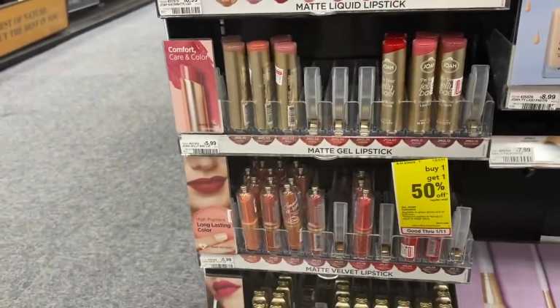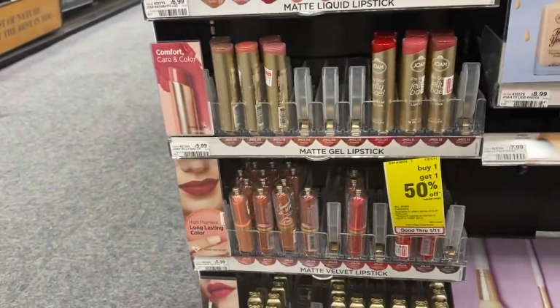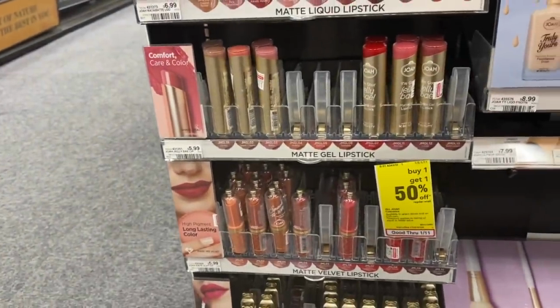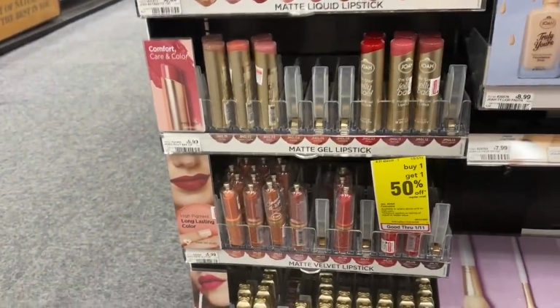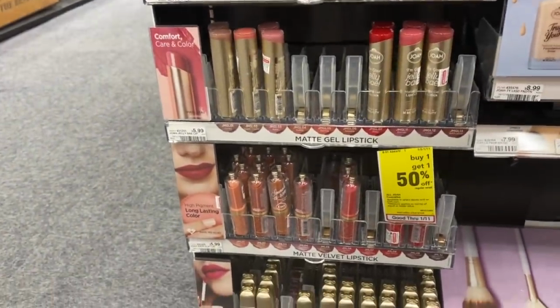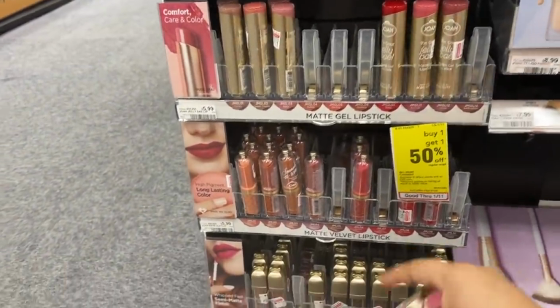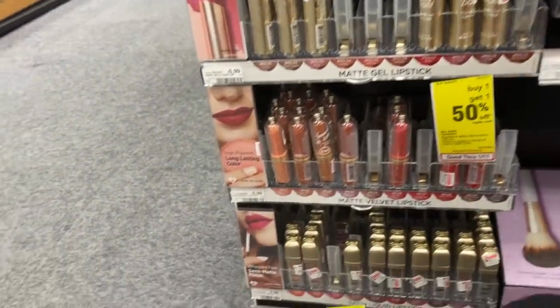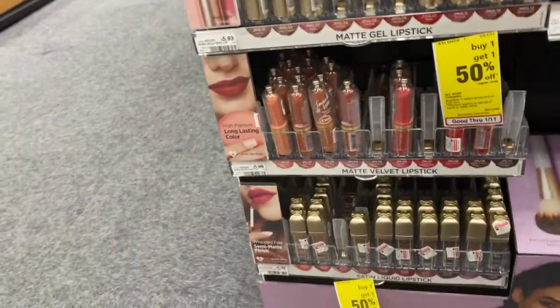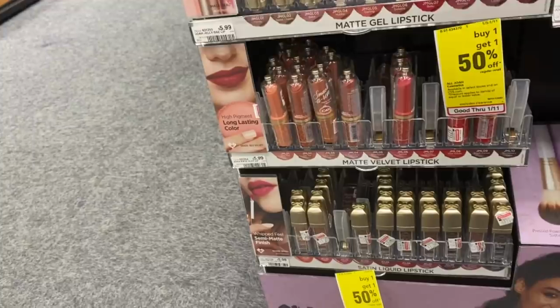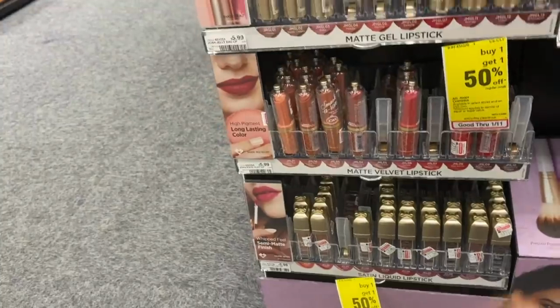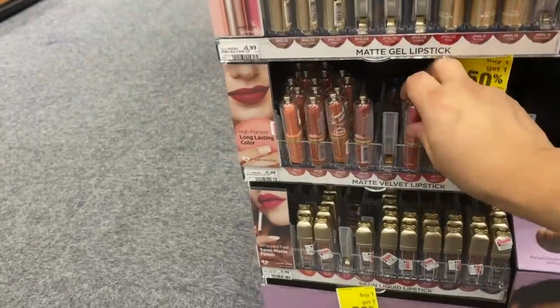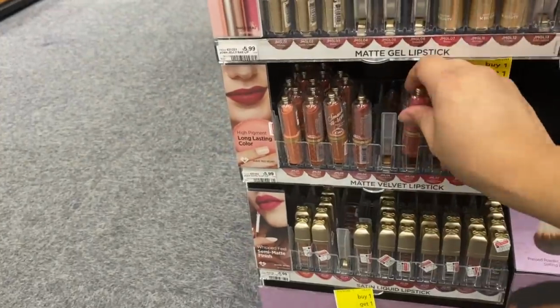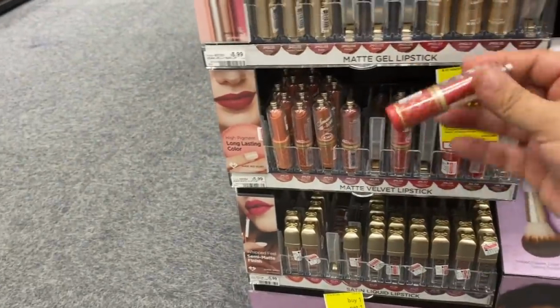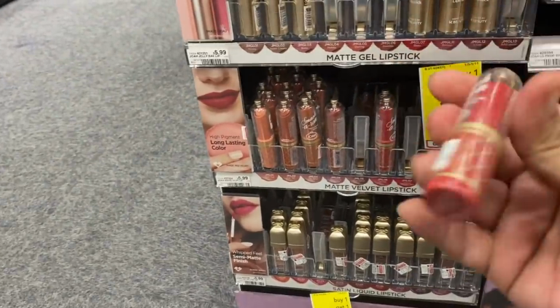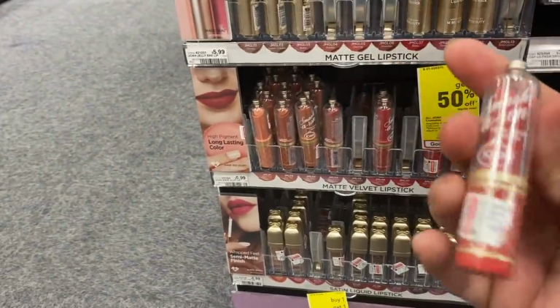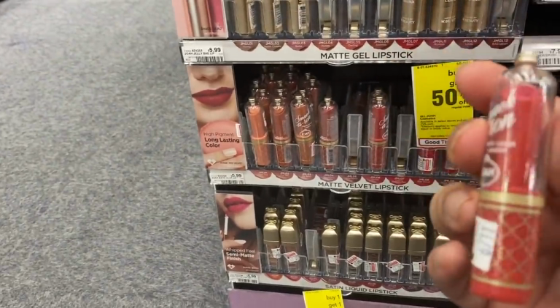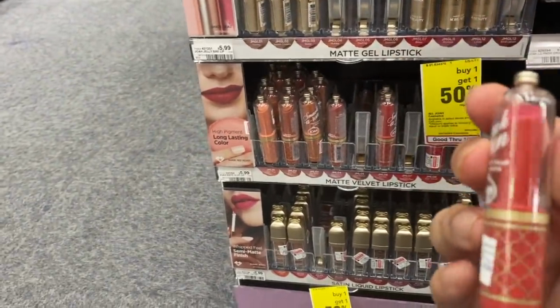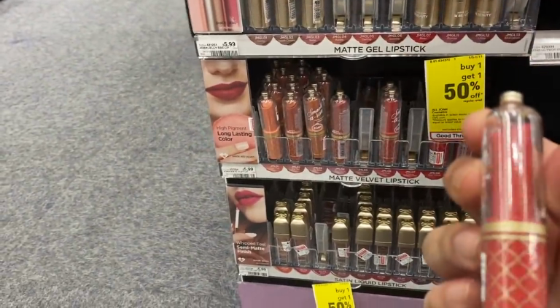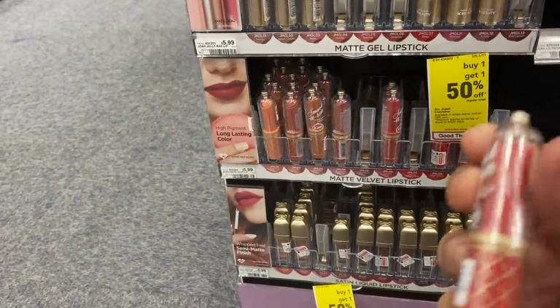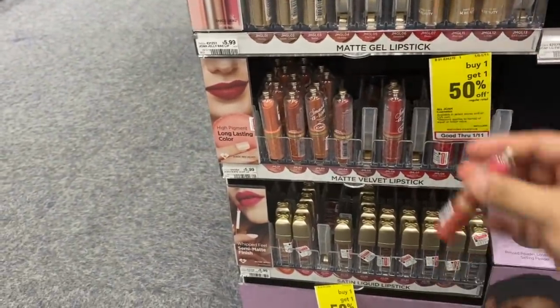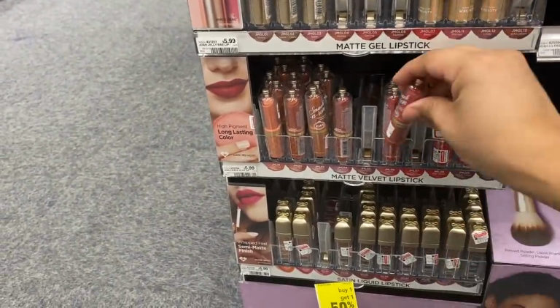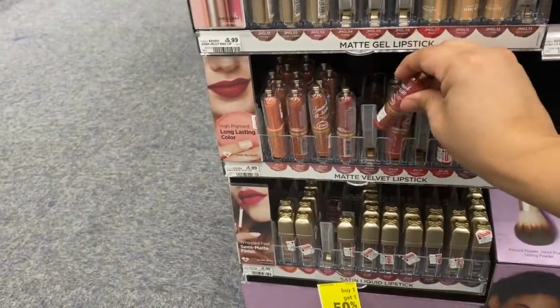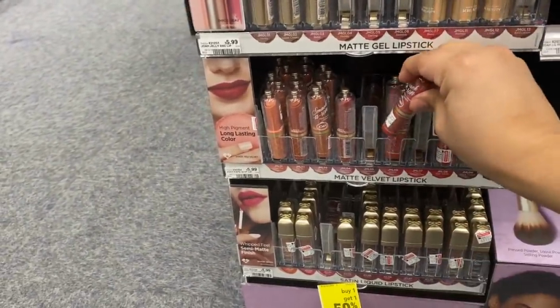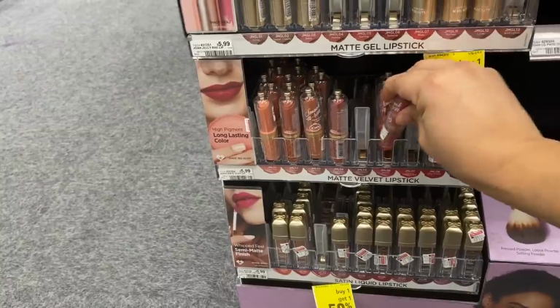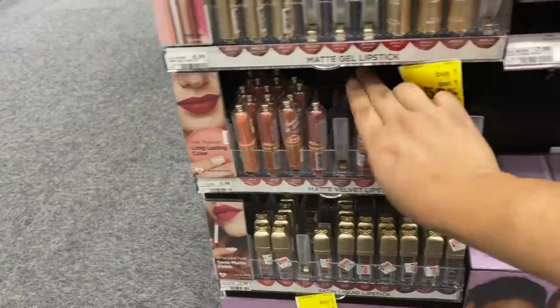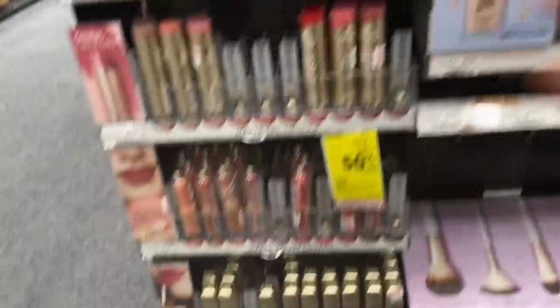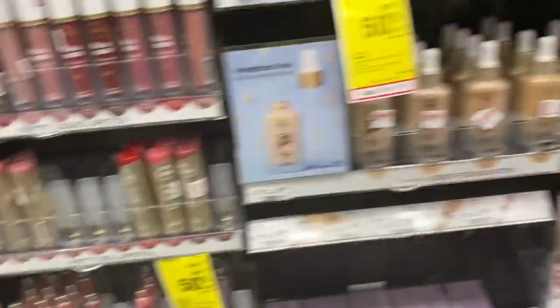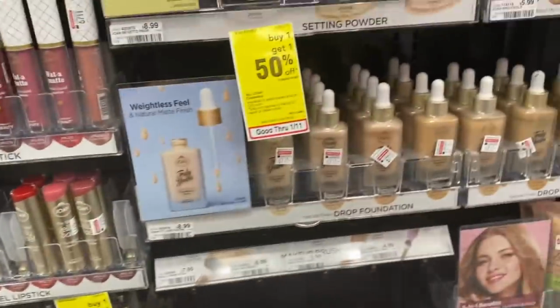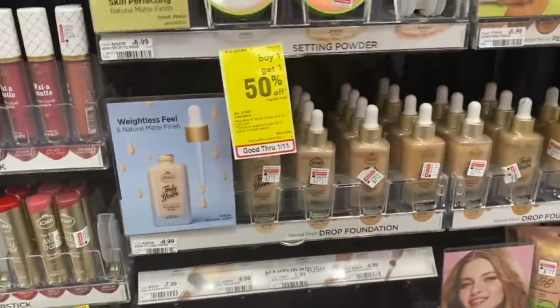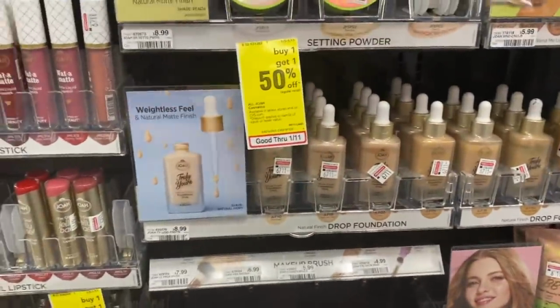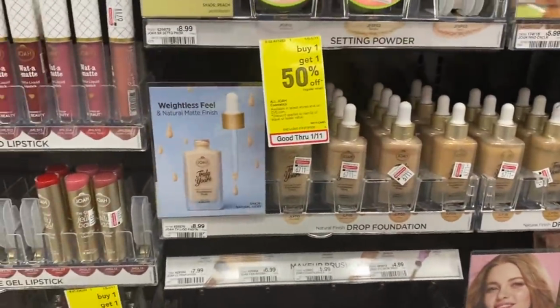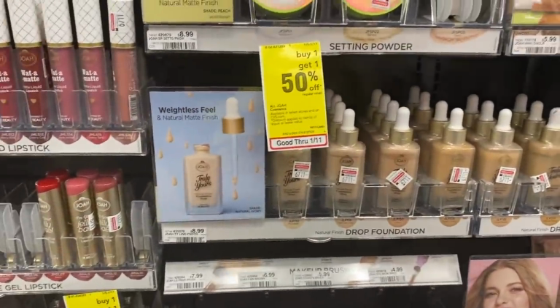Satin liquid lipsticks. Look — these are almost like little roses inside. Okay, that's cute. Let me put that right back. And then we have drop foundation — natural finish.